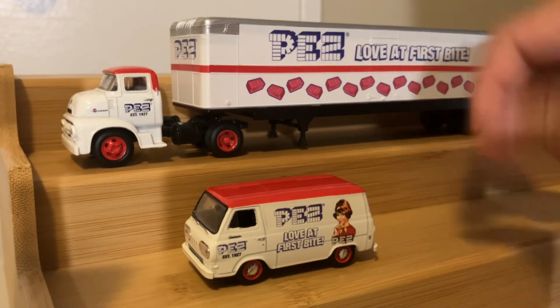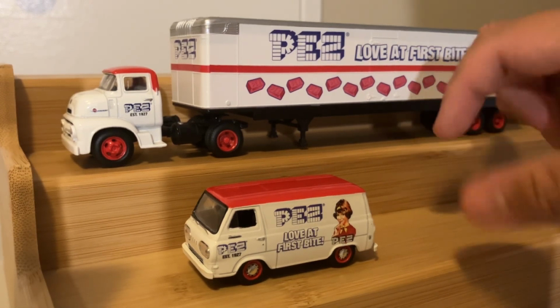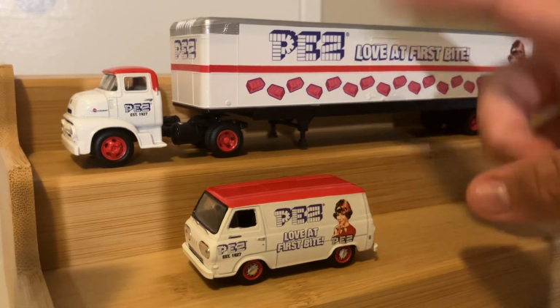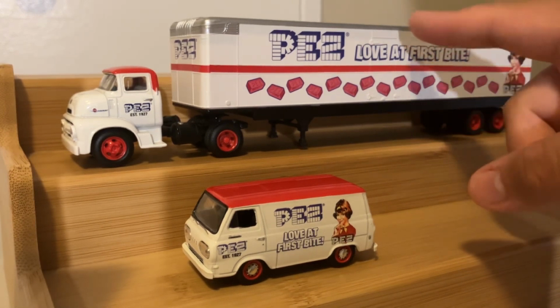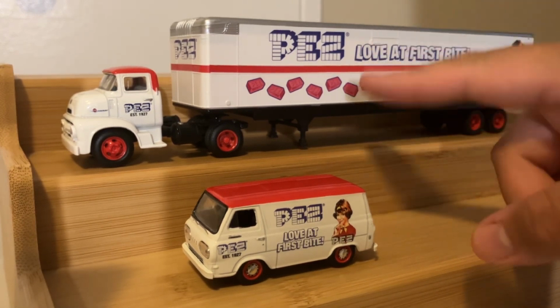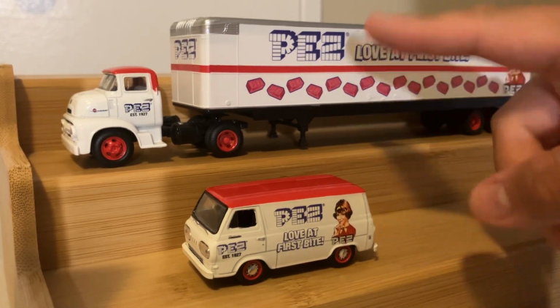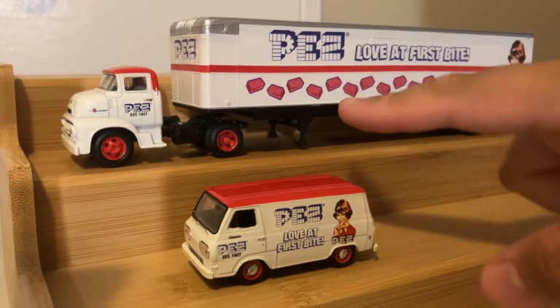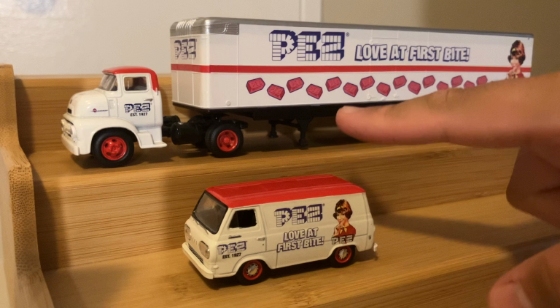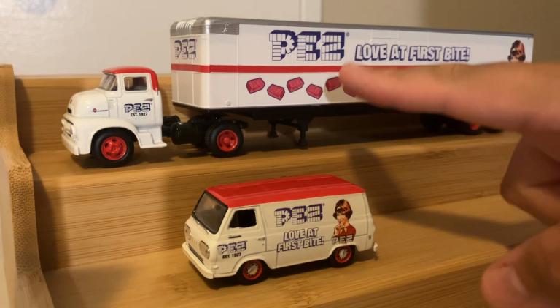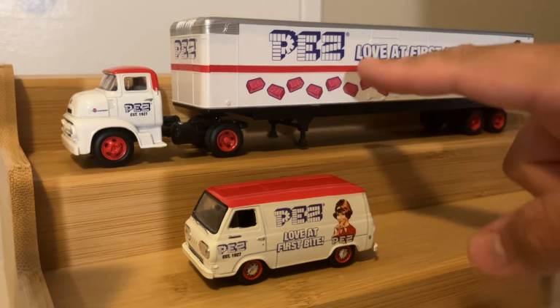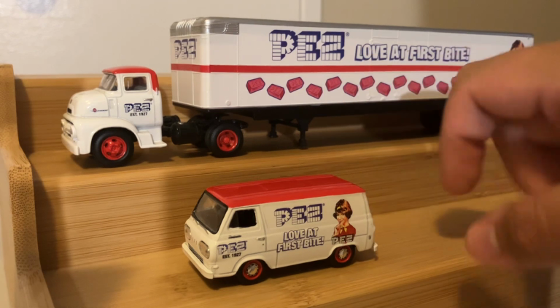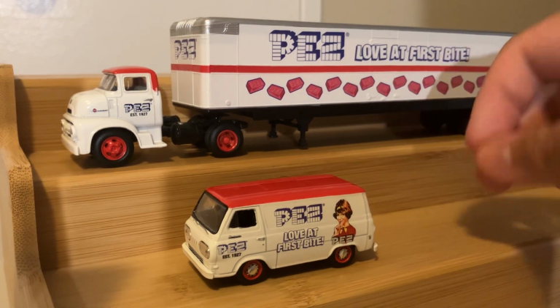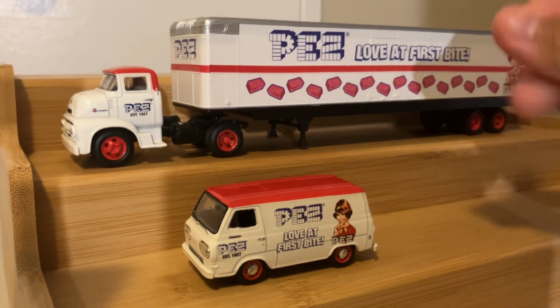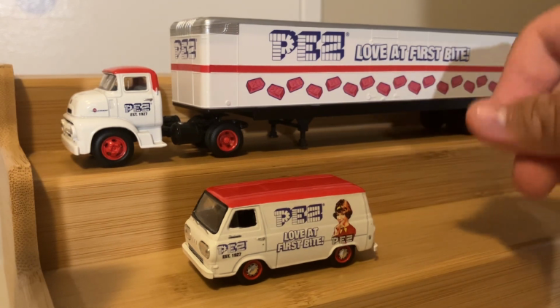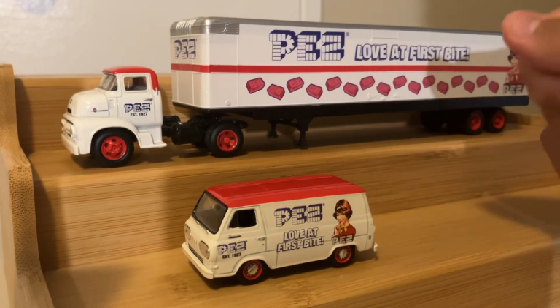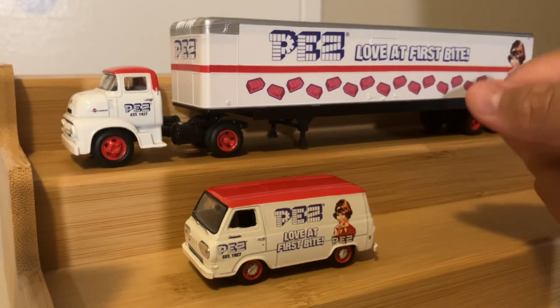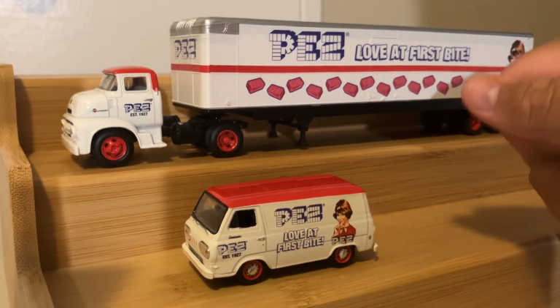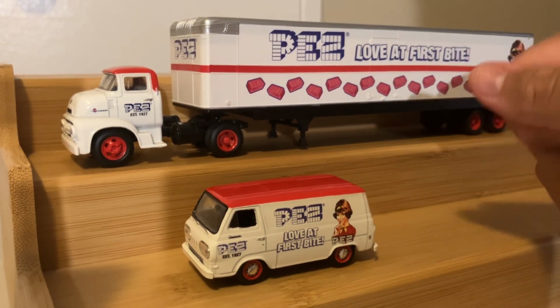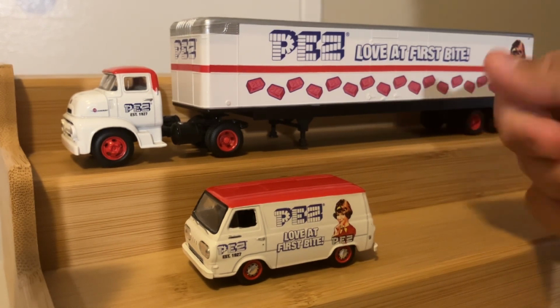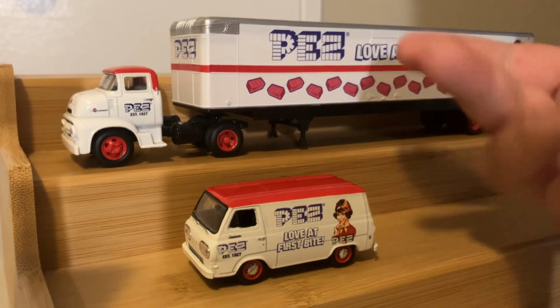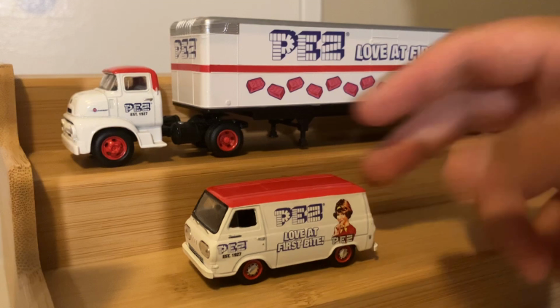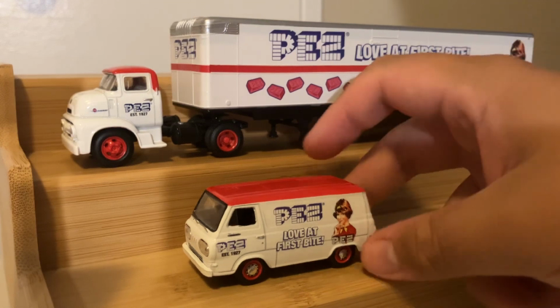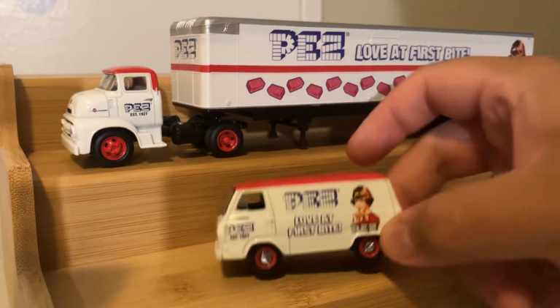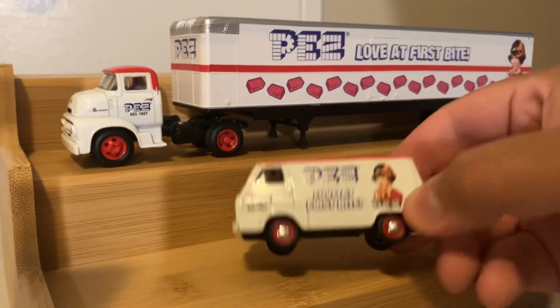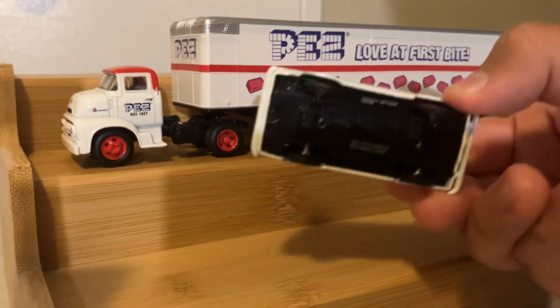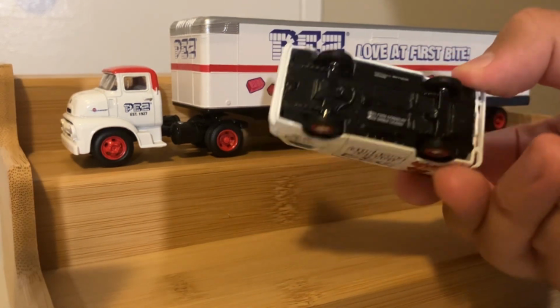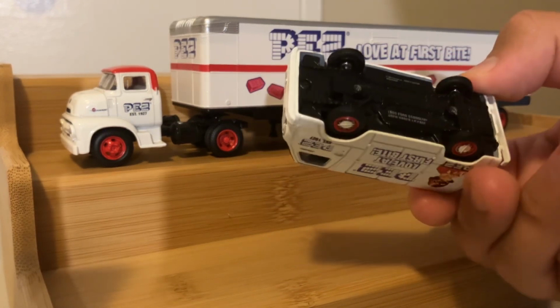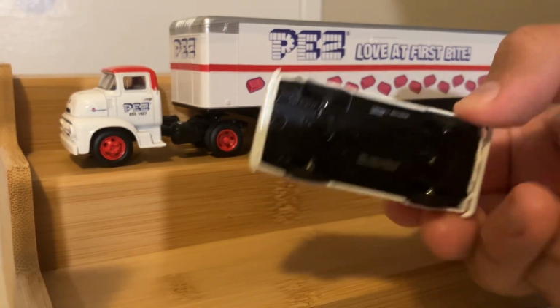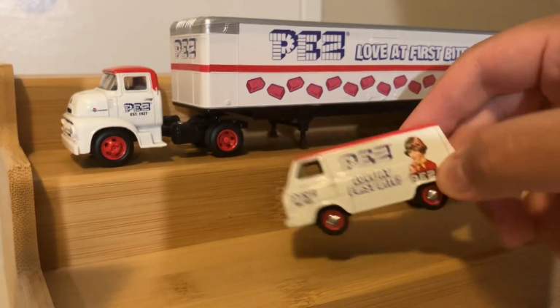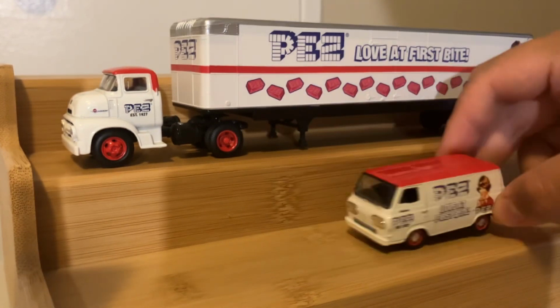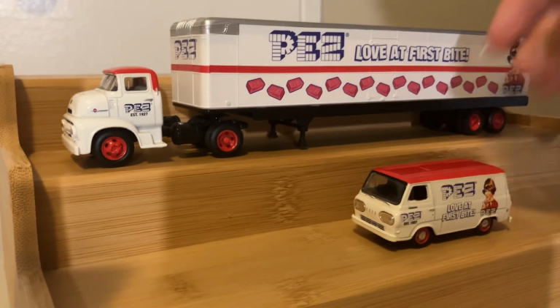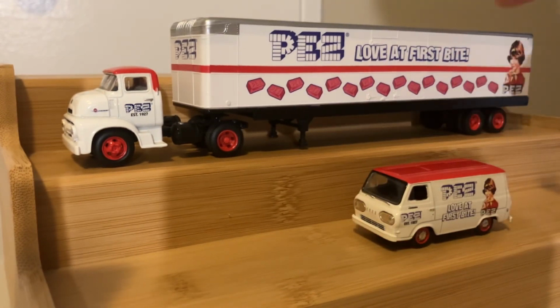and you can unscrew them, which is what I always do. I'm the sort of collector who likes to display my cars and trucks off of the display case. And with the M2 series,